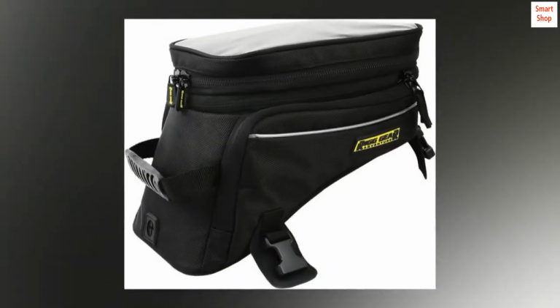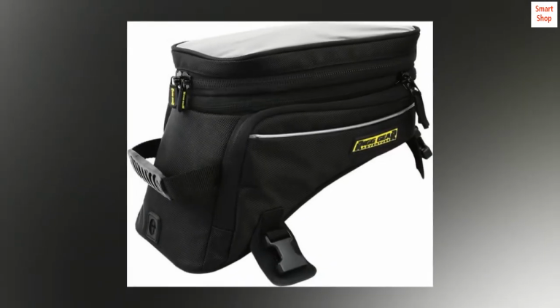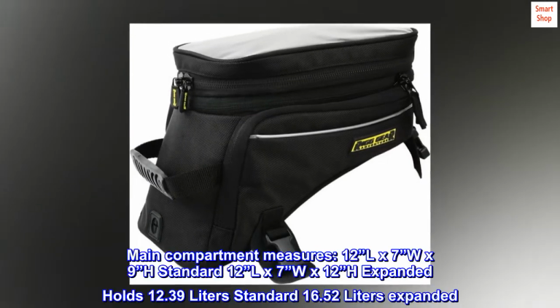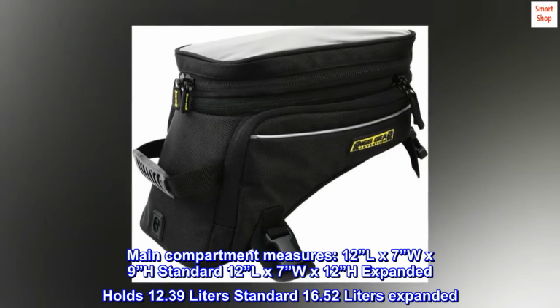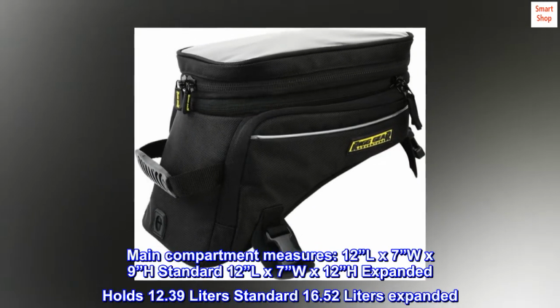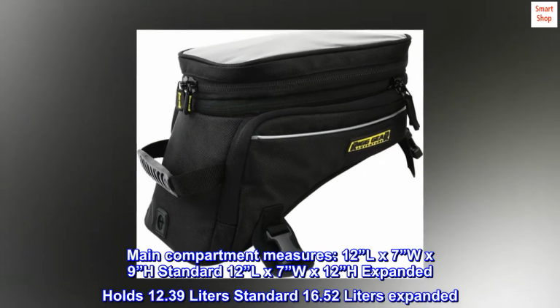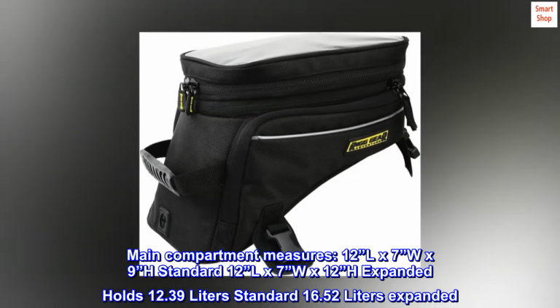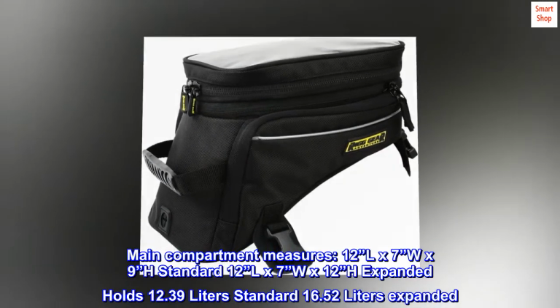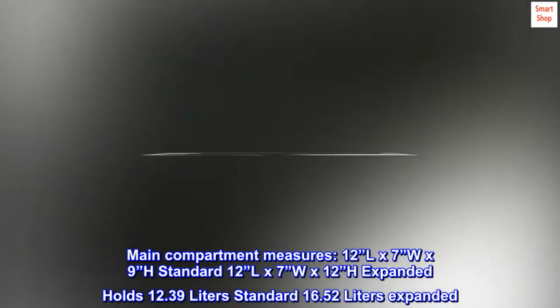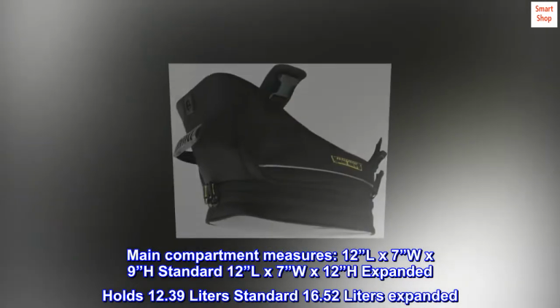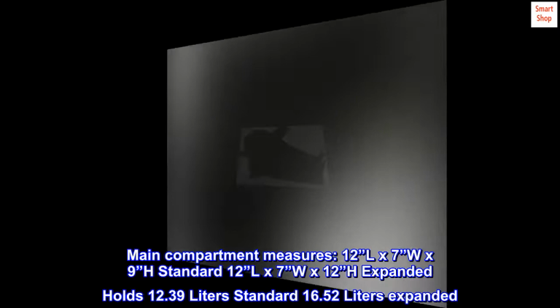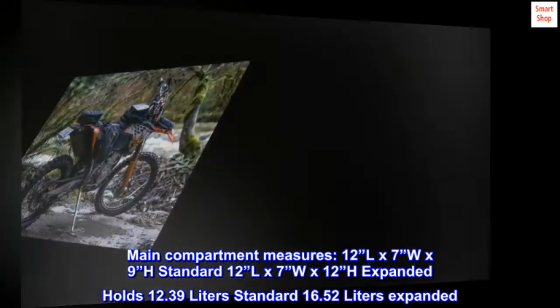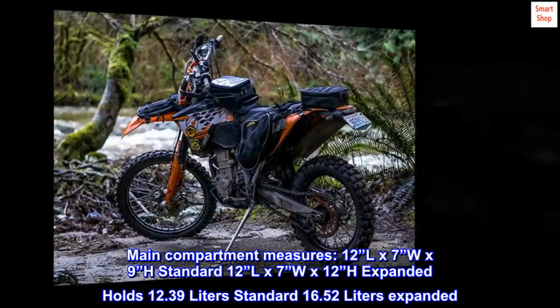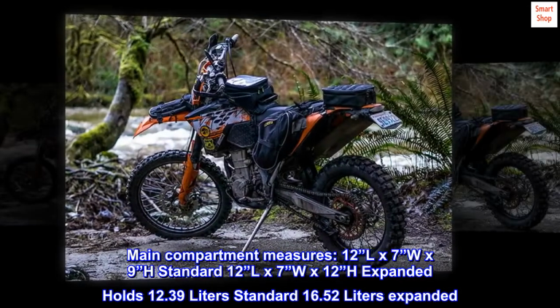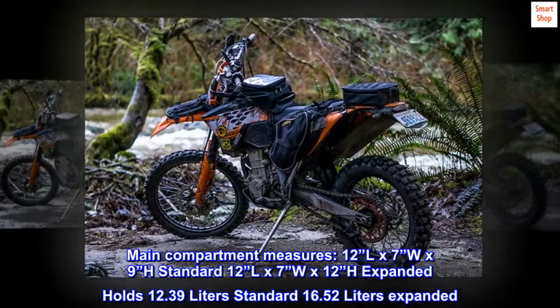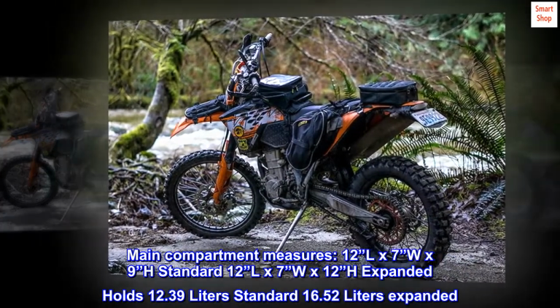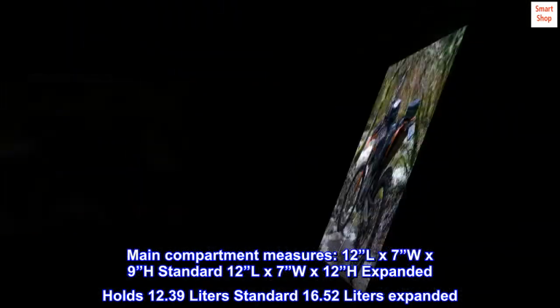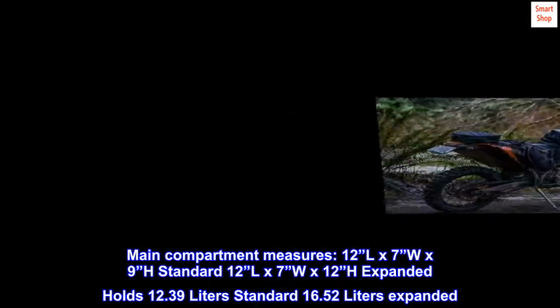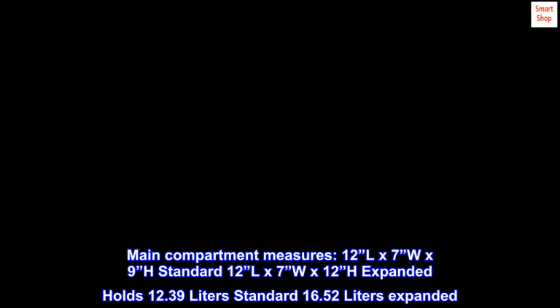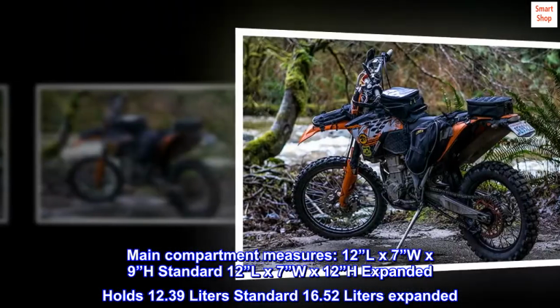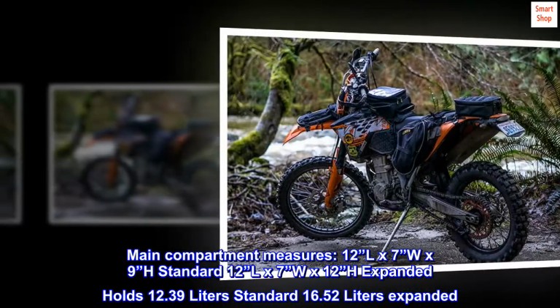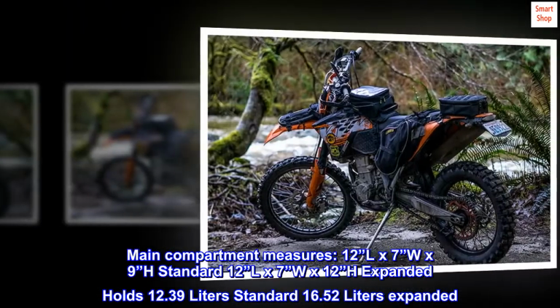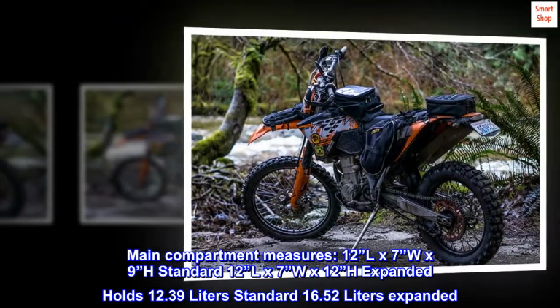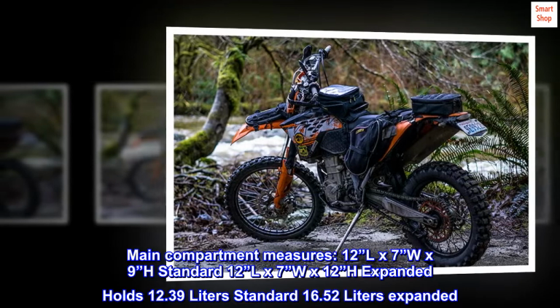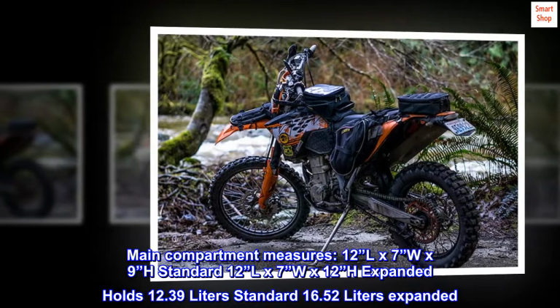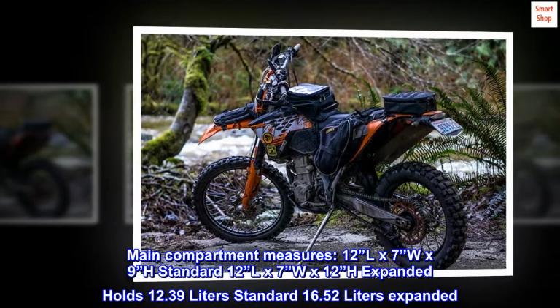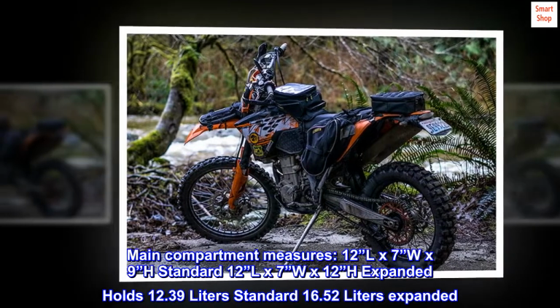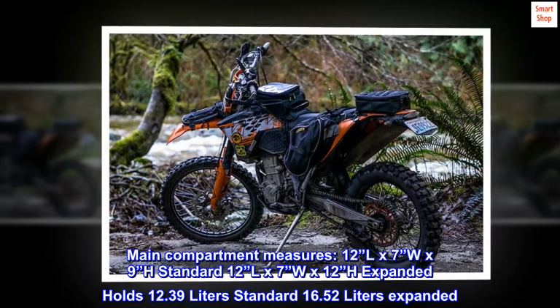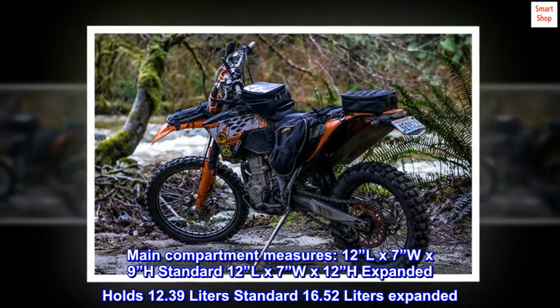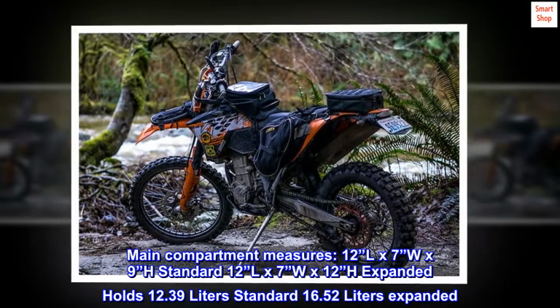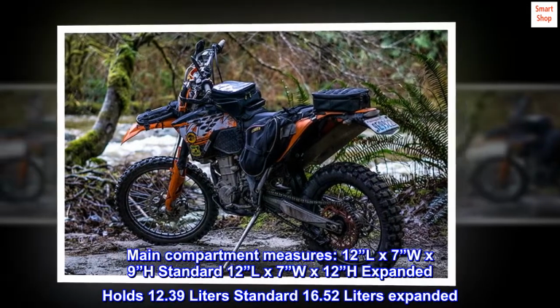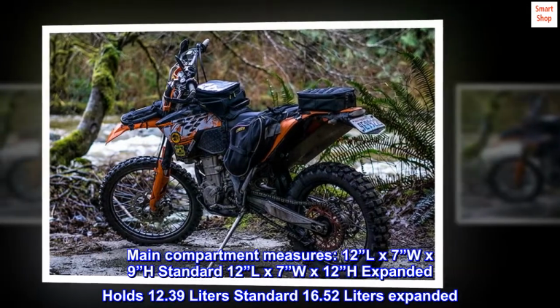Main compartment measures 12L by 7 inches W by 9 inches H standard; 12L by 7 inches W by 12 inches H expanded — holds 12.39 liters standard, 16.52 liters expanded.